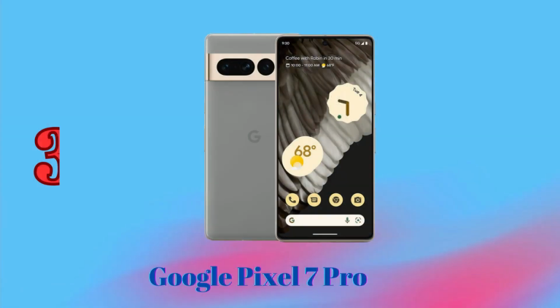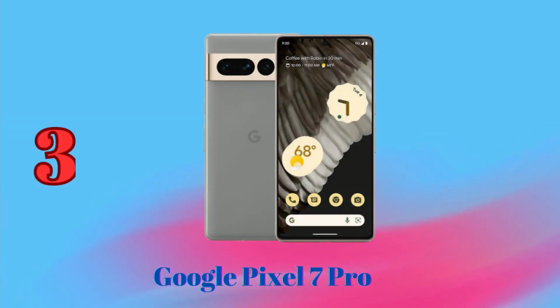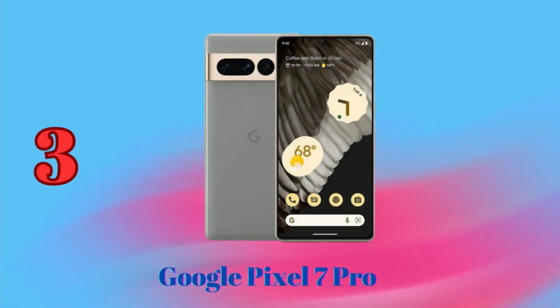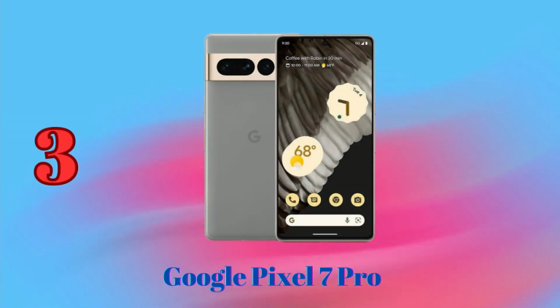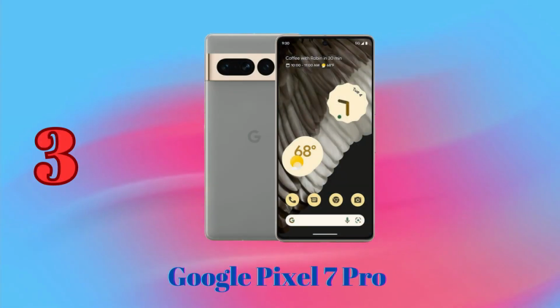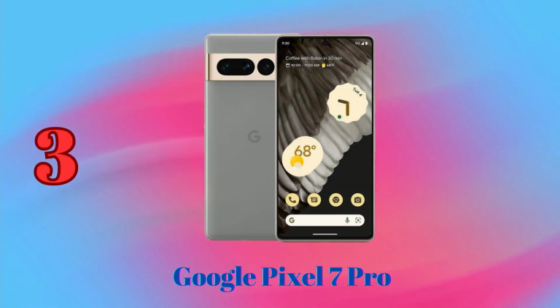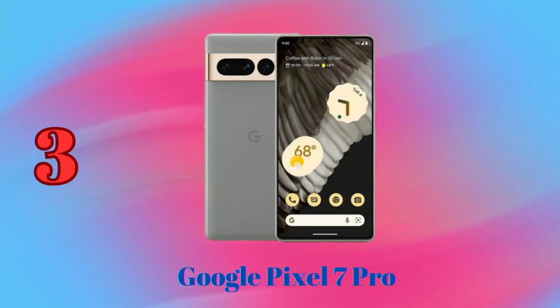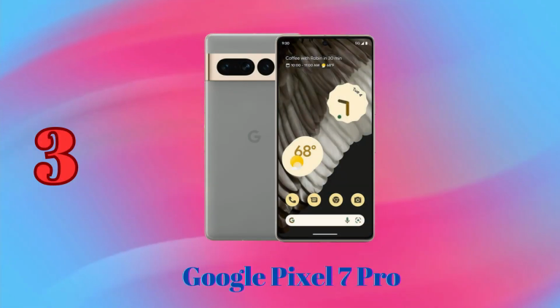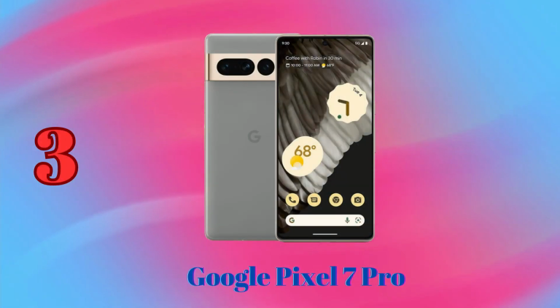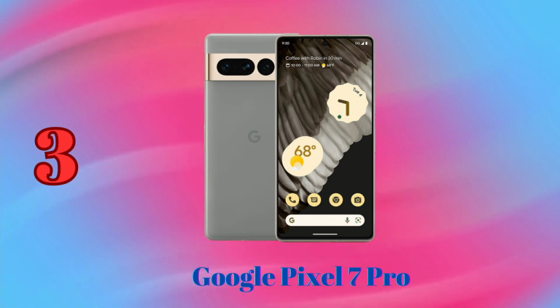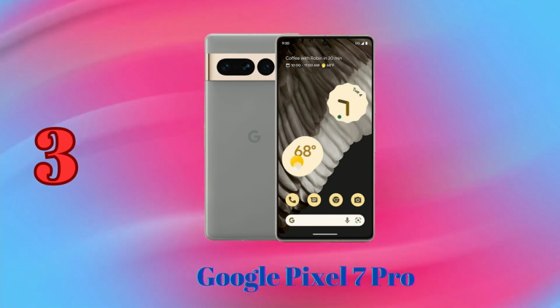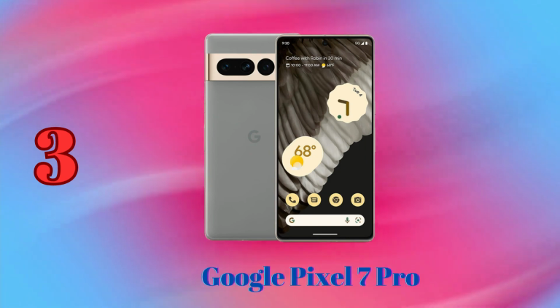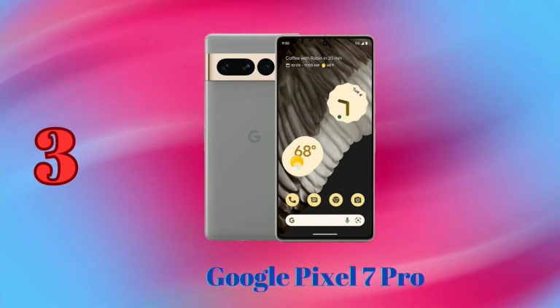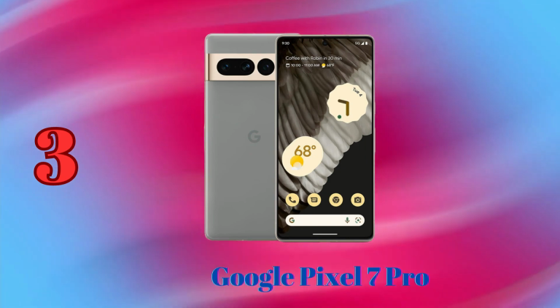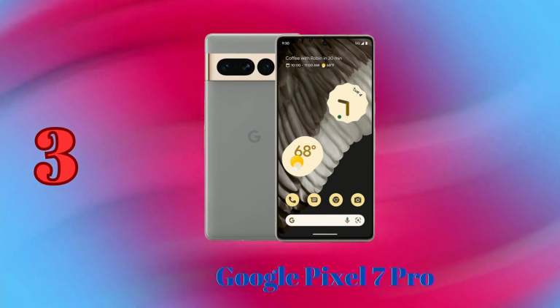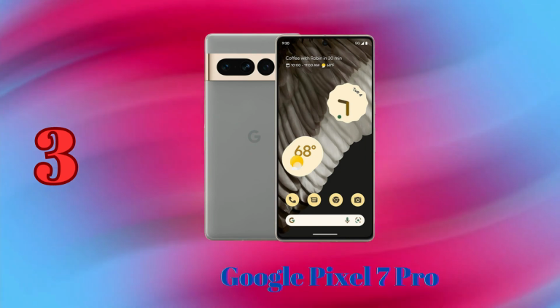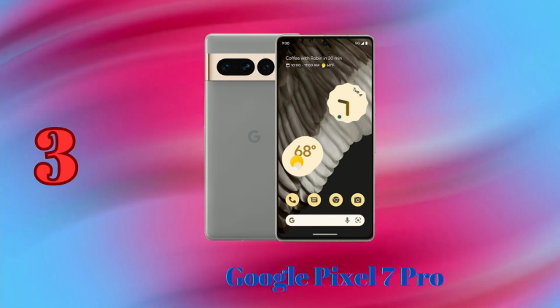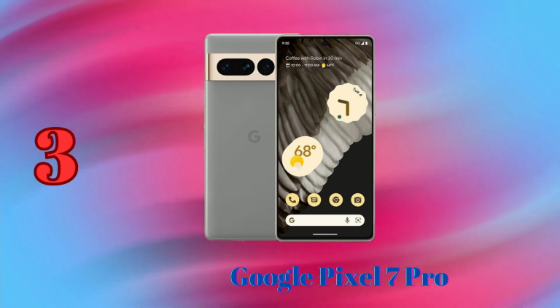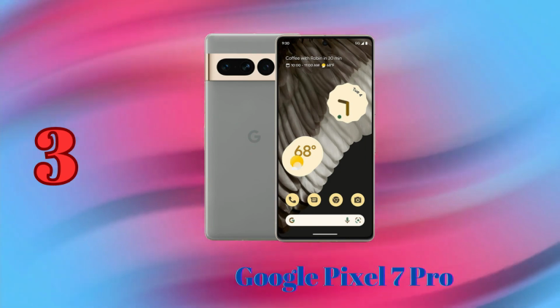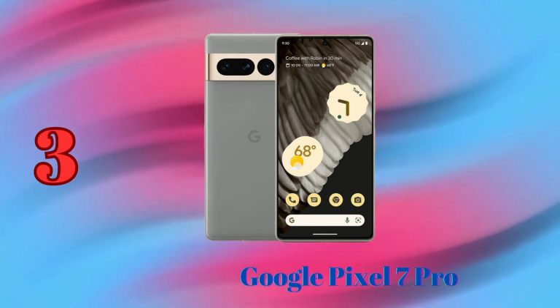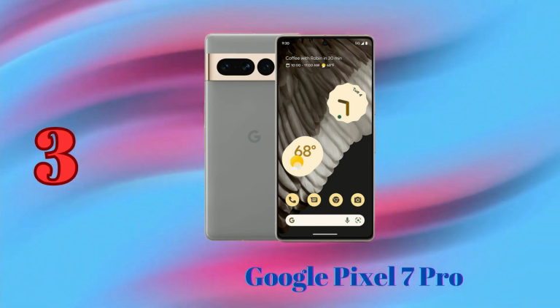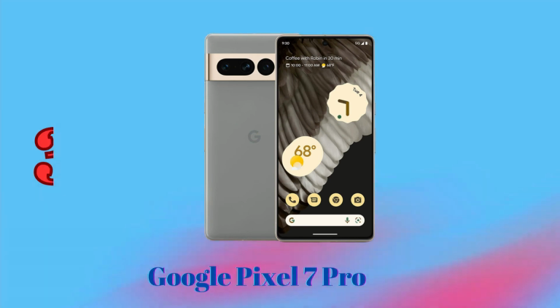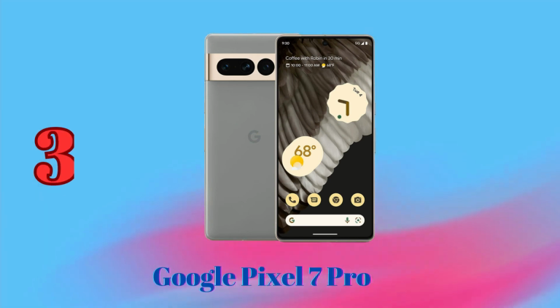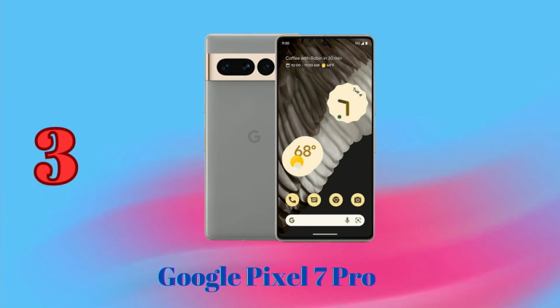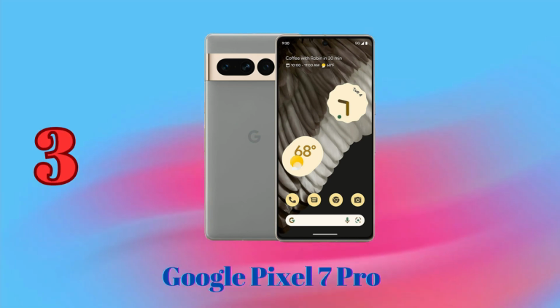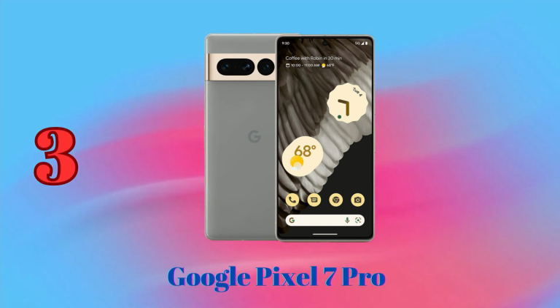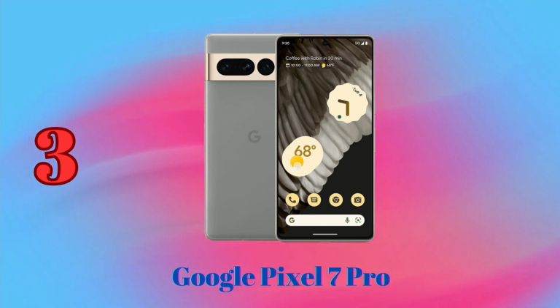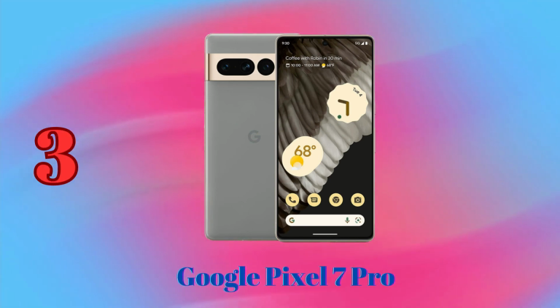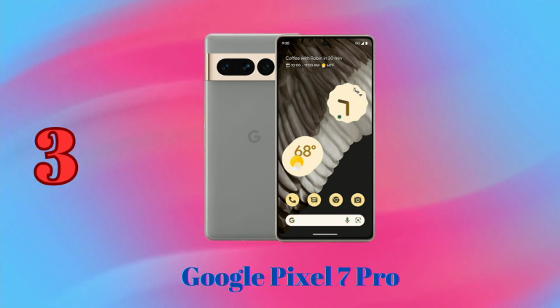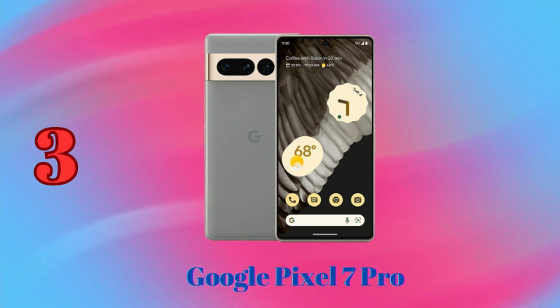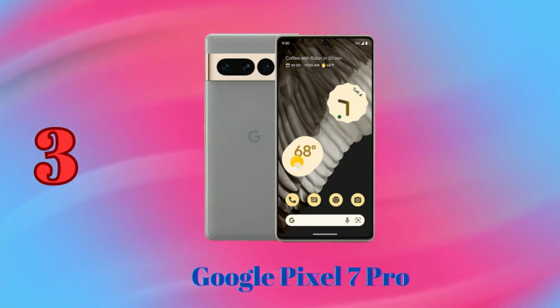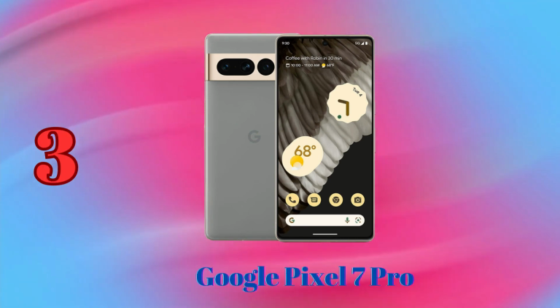Google Pixel 7 Pro — this phone has a triple camera system with a 50MP main sensor, a 12MP ultrawide sensor, and a 48MP telephoto sensor with 4x optical zoom. It also has an 11.2MP front-facing camera.